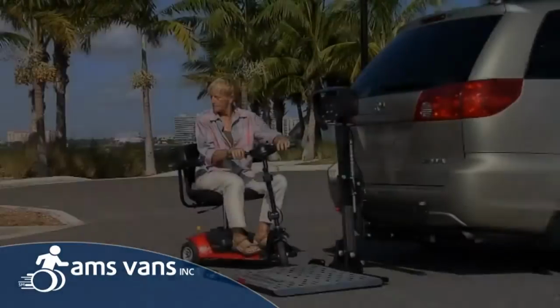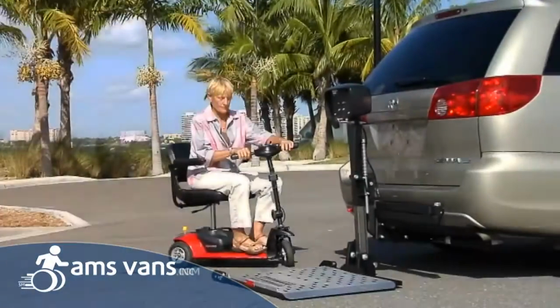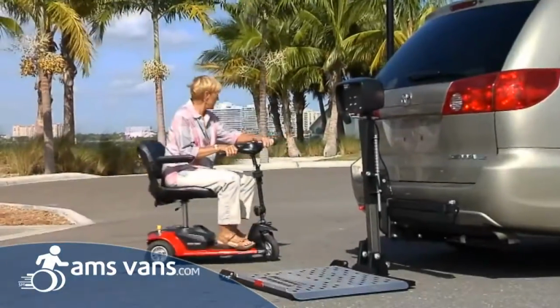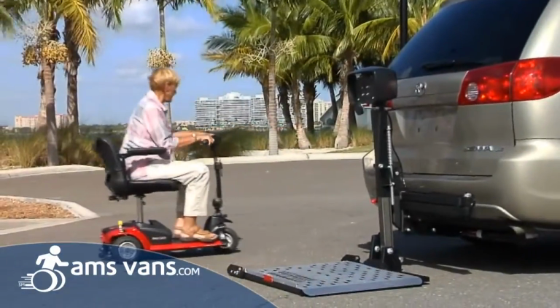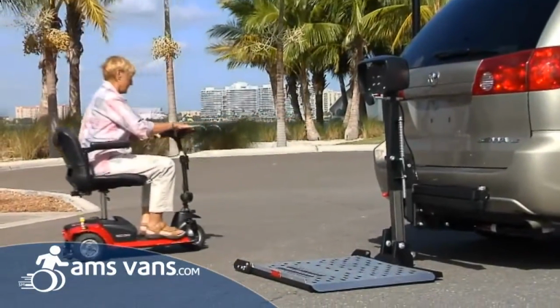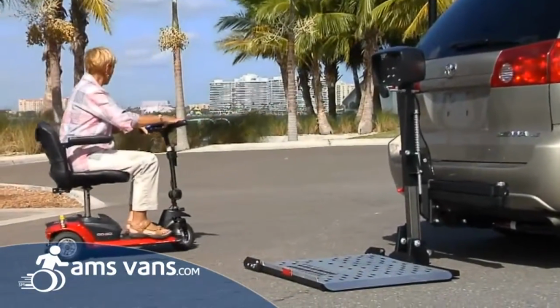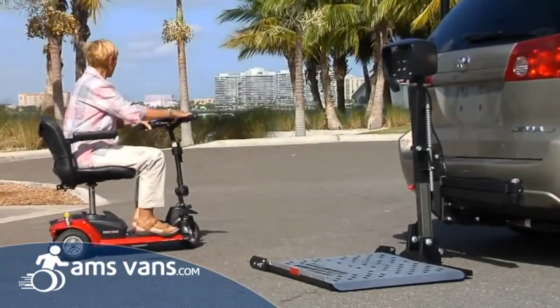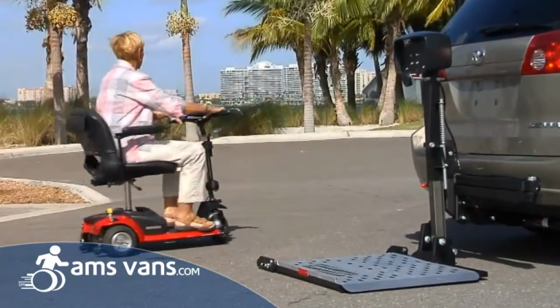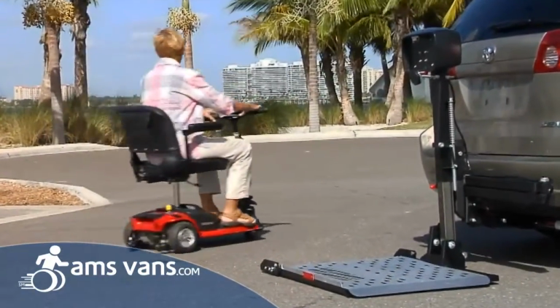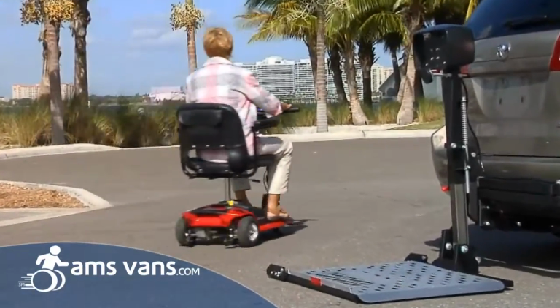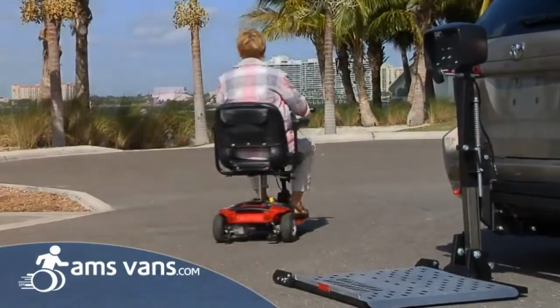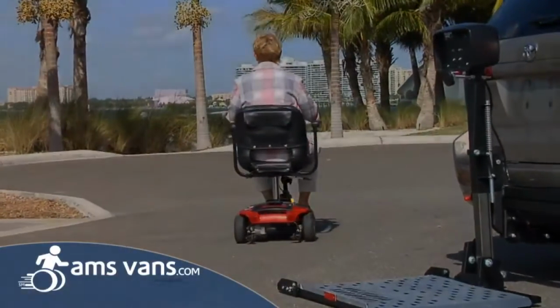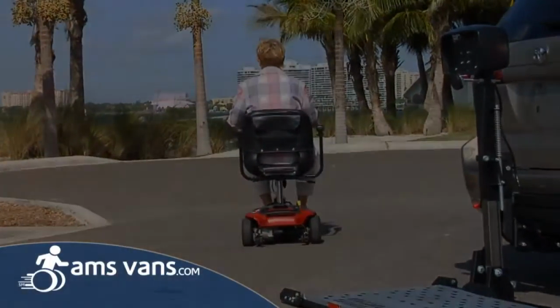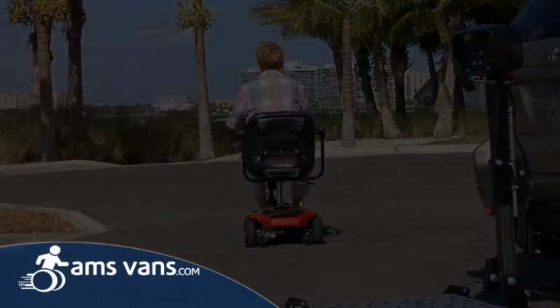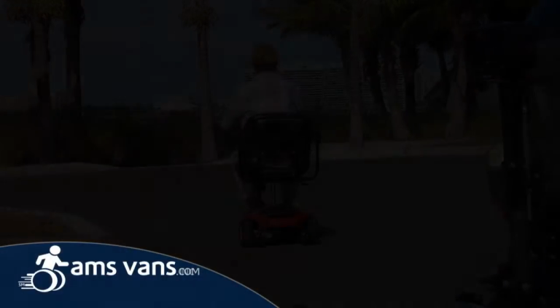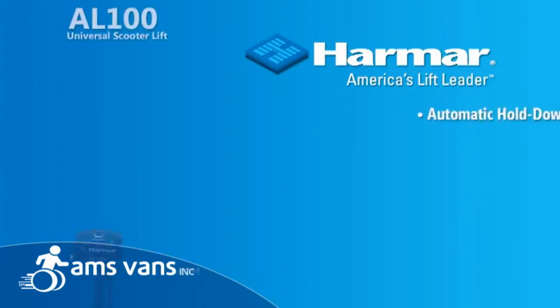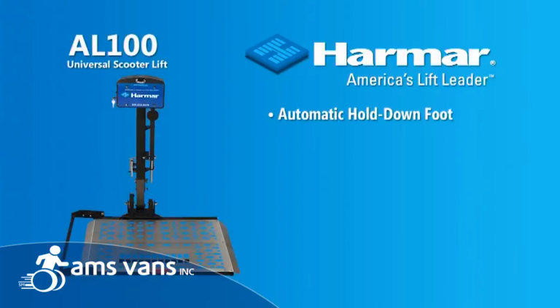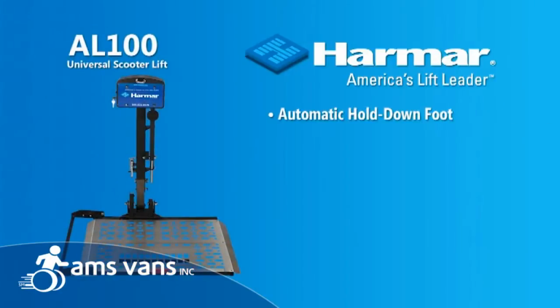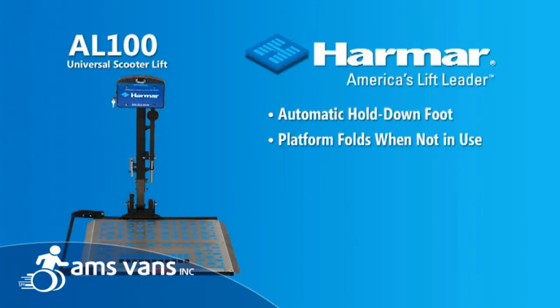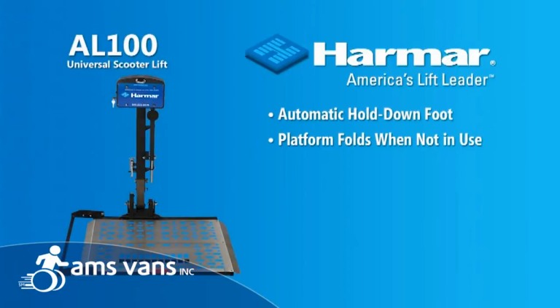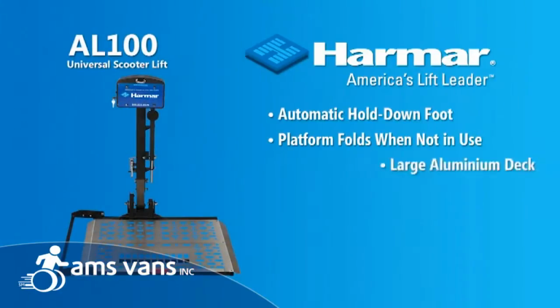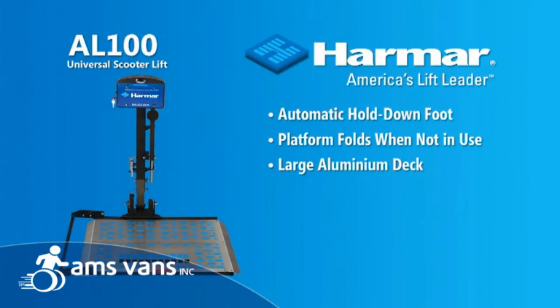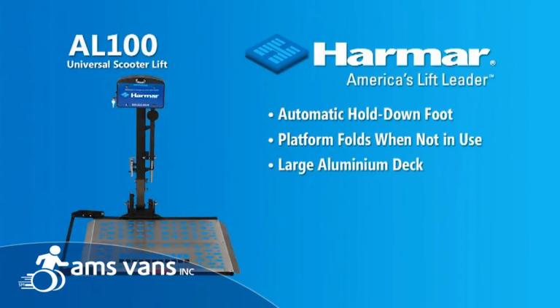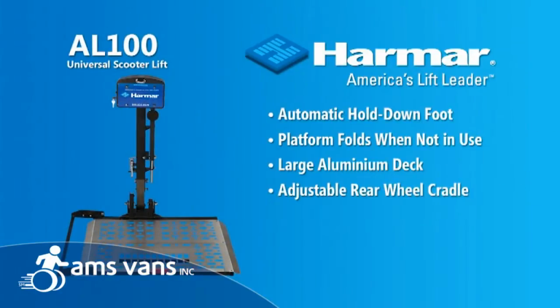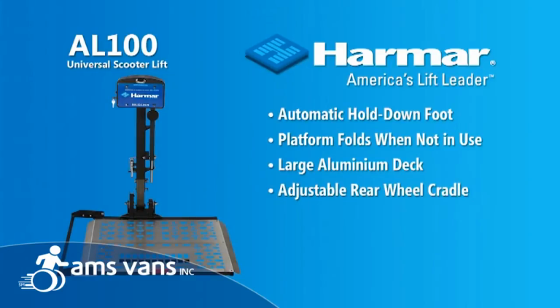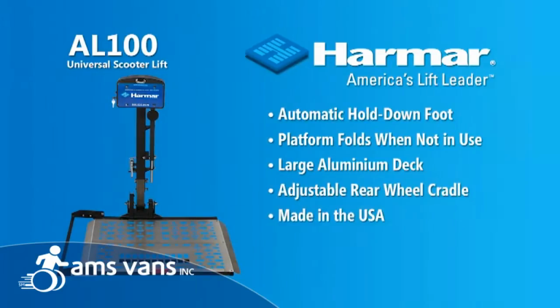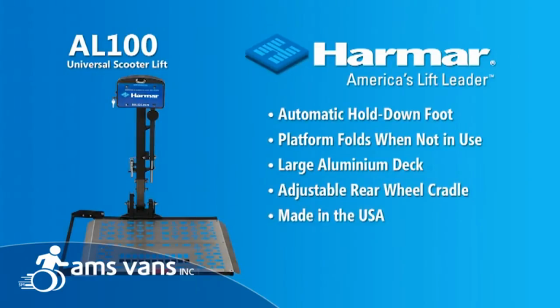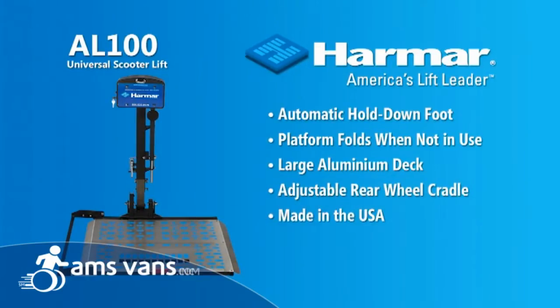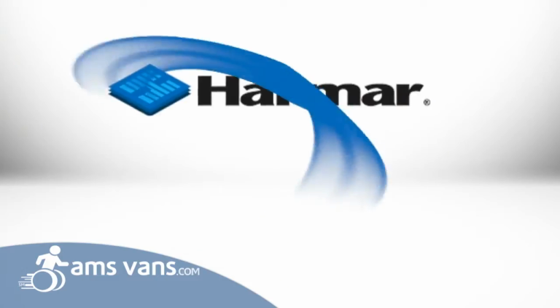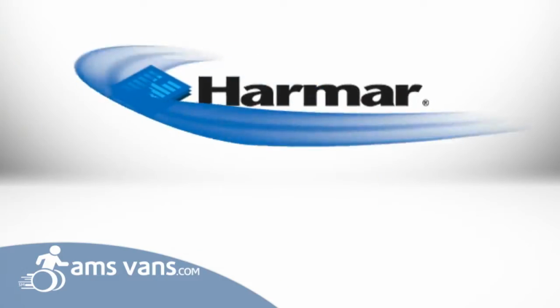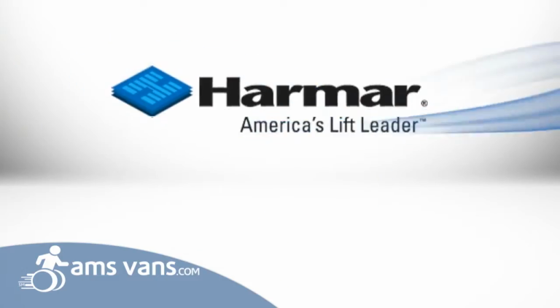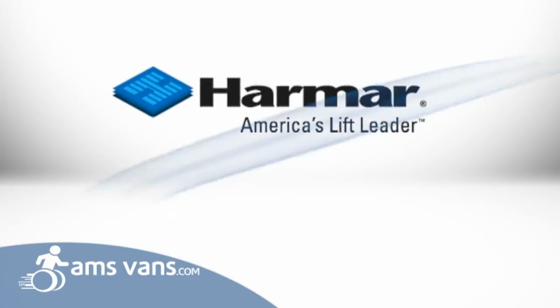You've arrived! Harmar's AL100 Universal scooter lift takes you wherever you want to be, safely and easily. Harmar — America's lift leader.